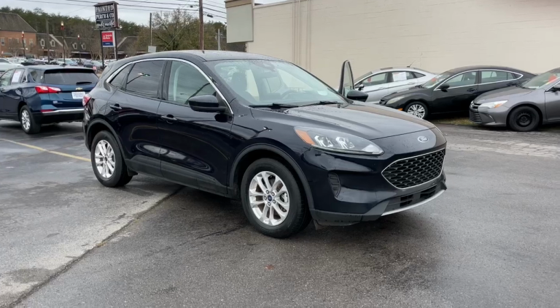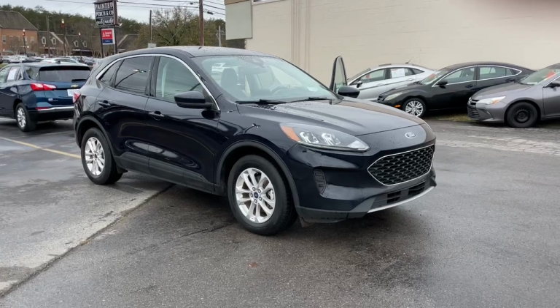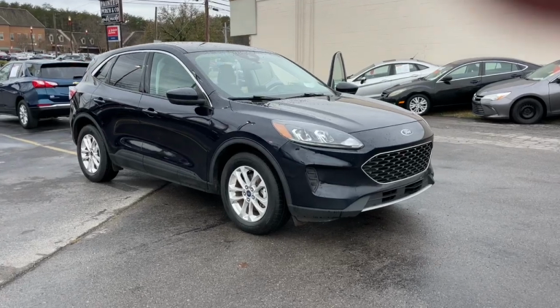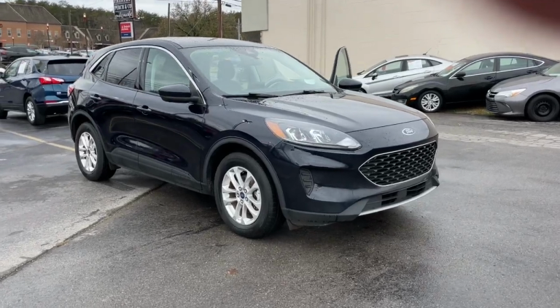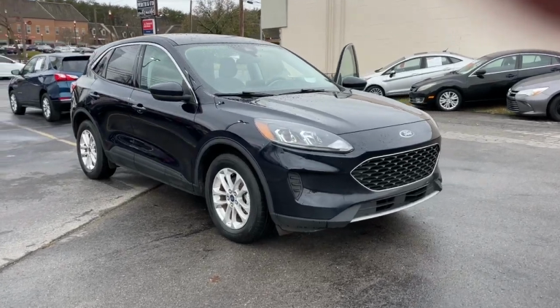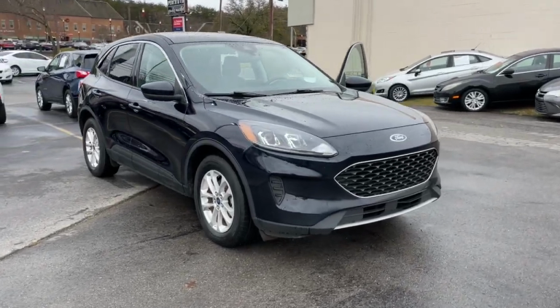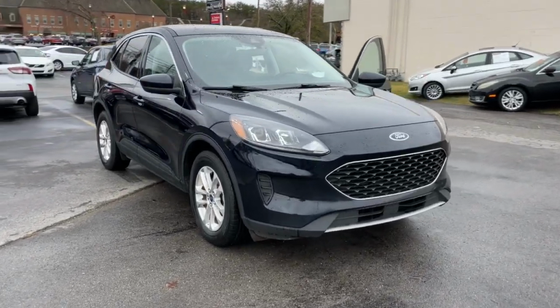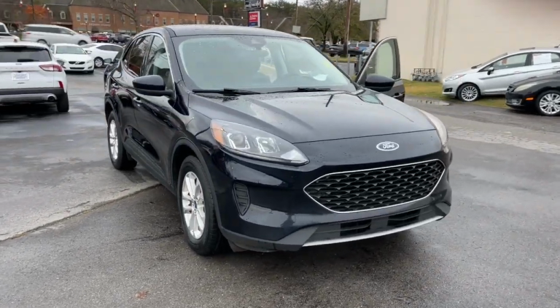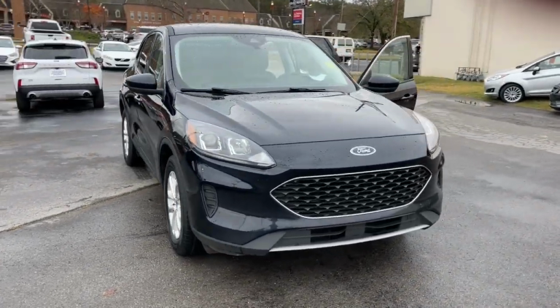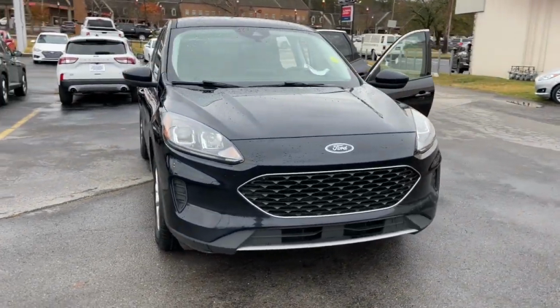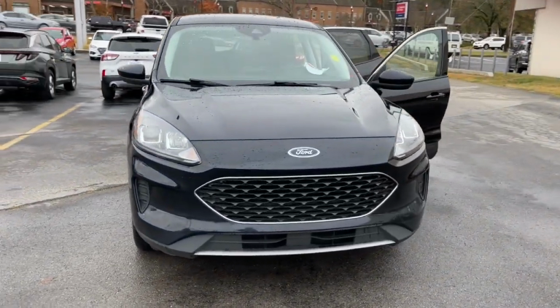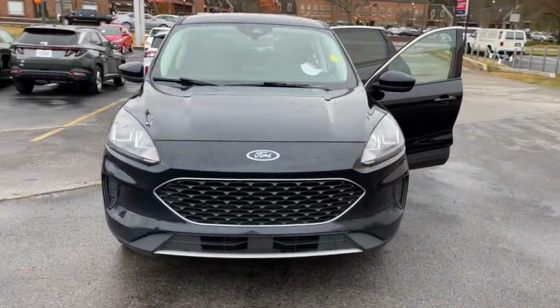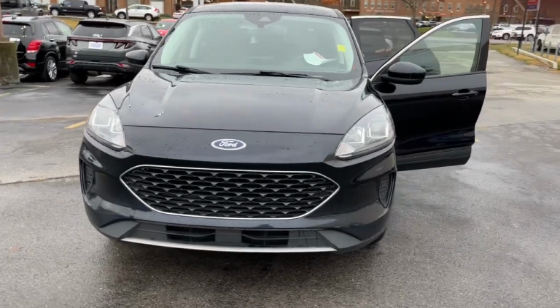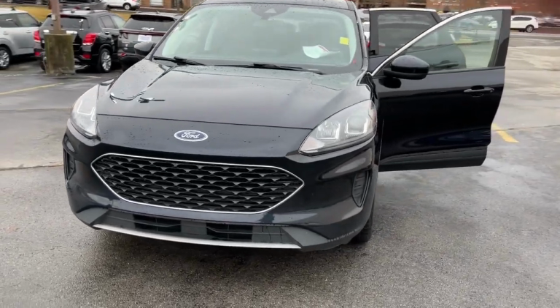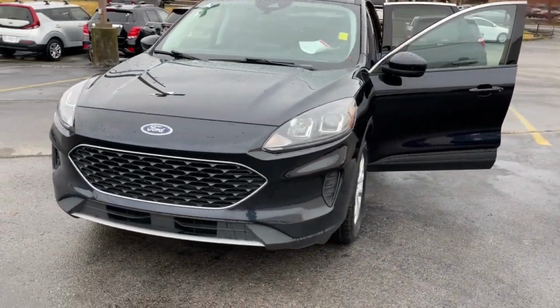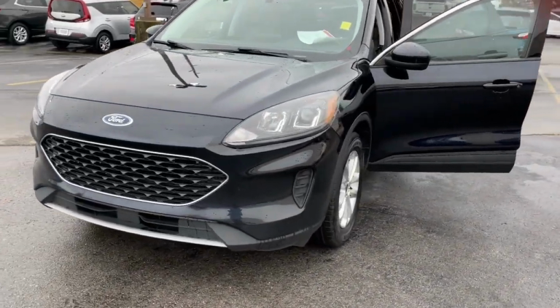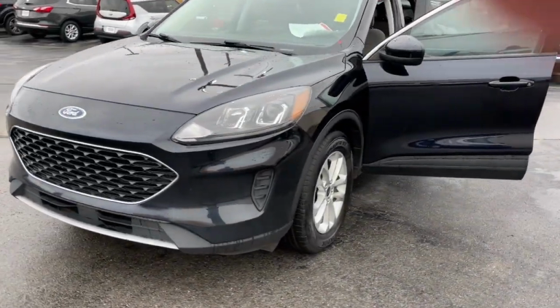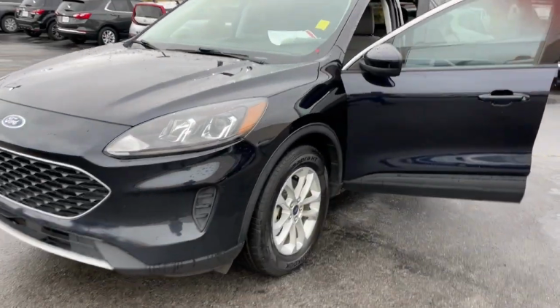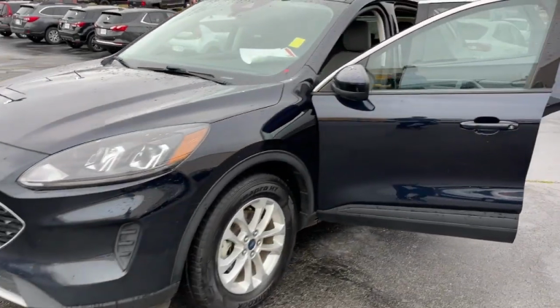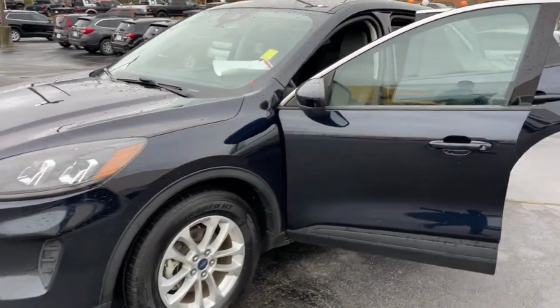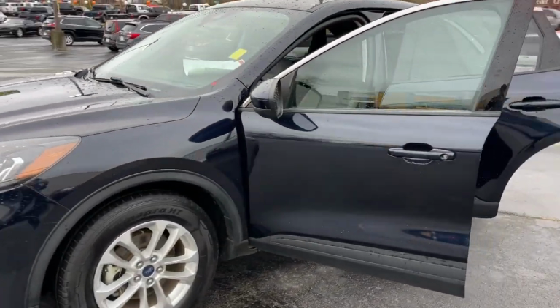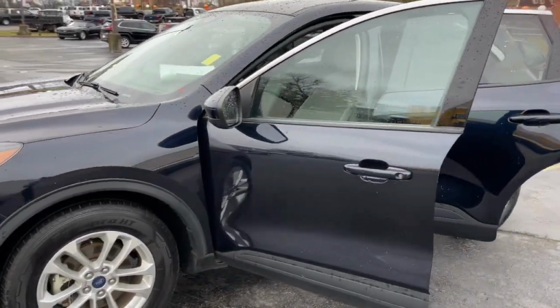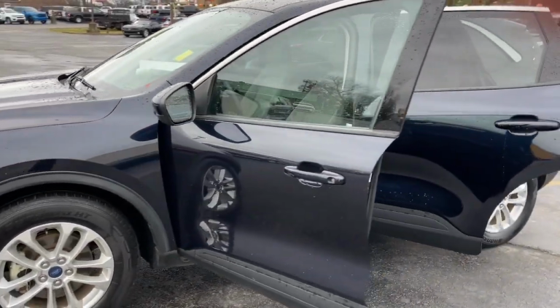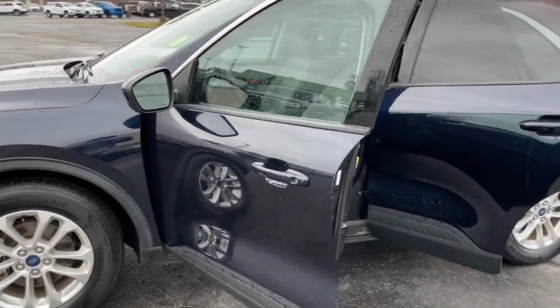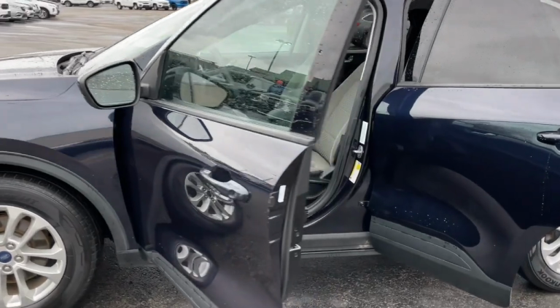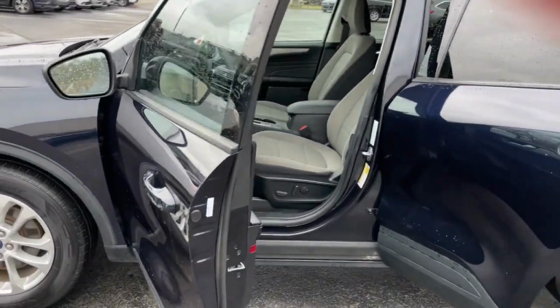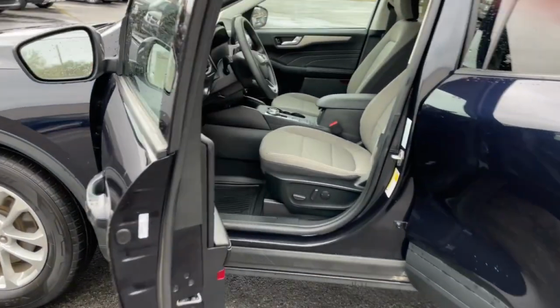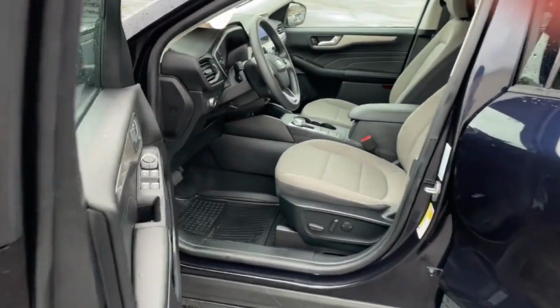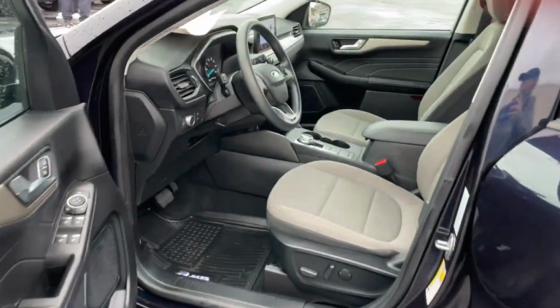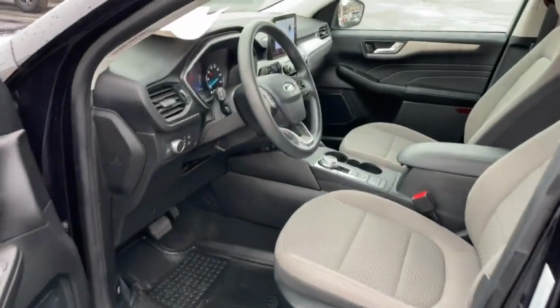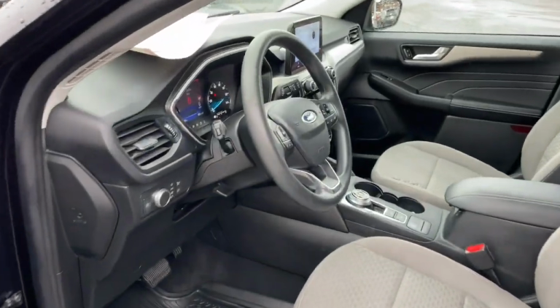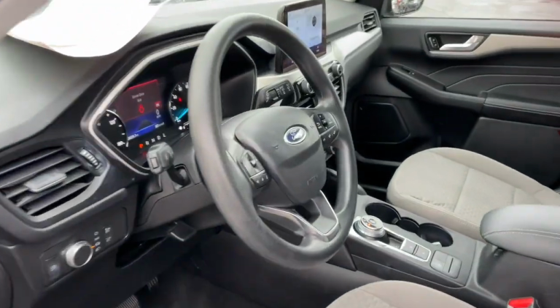Go home happy with the 2021 Ford Escape. This vehicle is an outstanding buy with fewer than 70,000 miles on the odometer. De-stress and decompress in this sleek and sporty Escape.